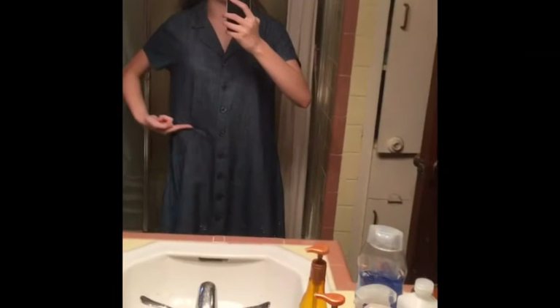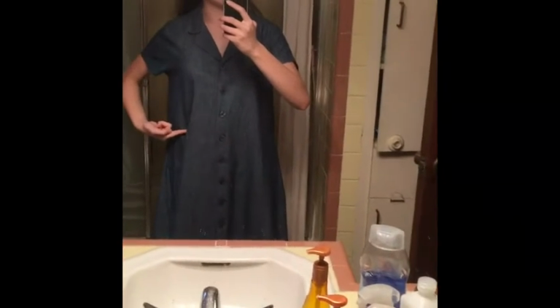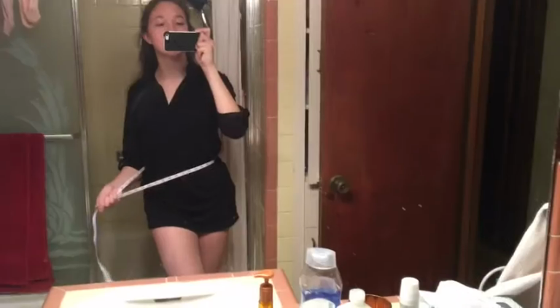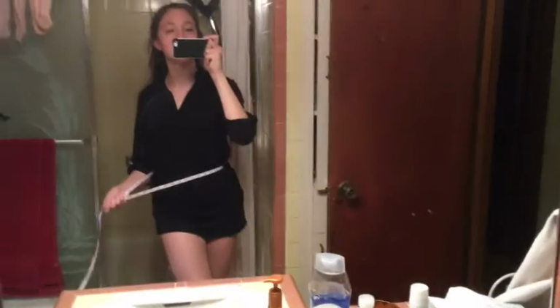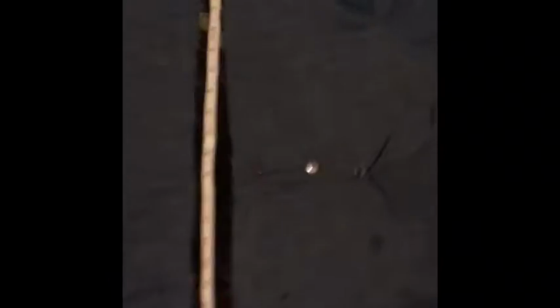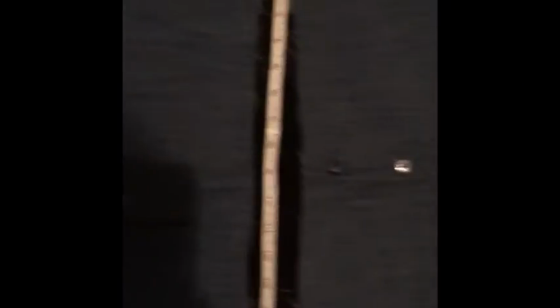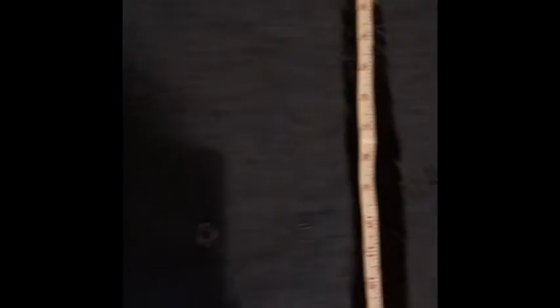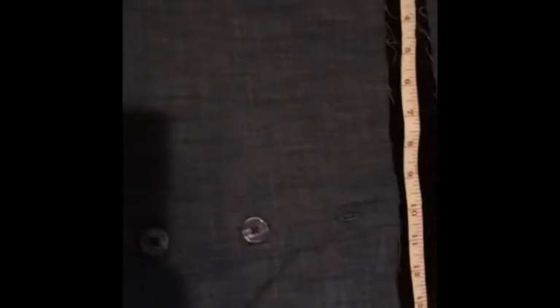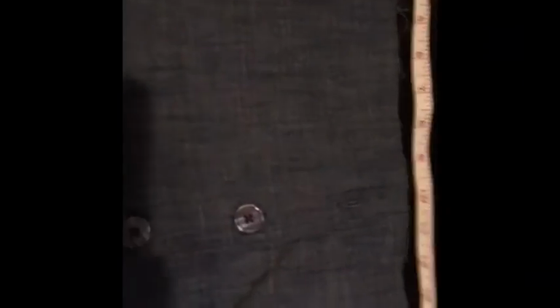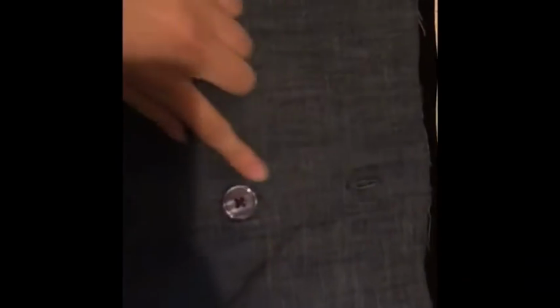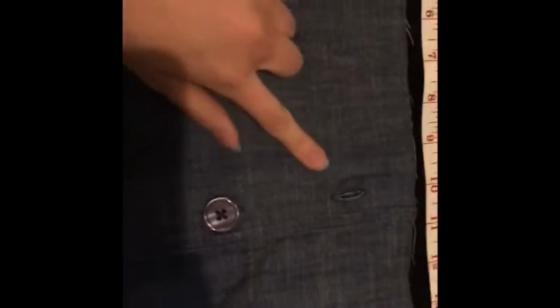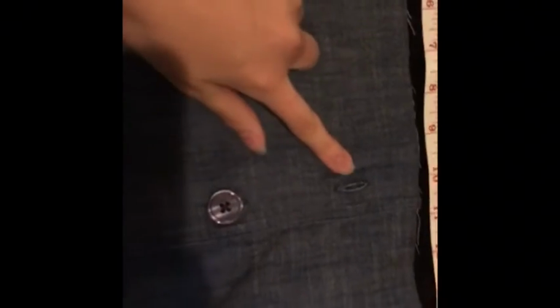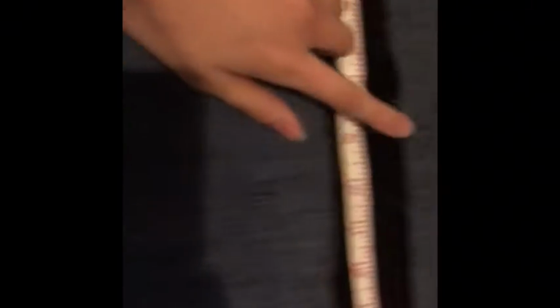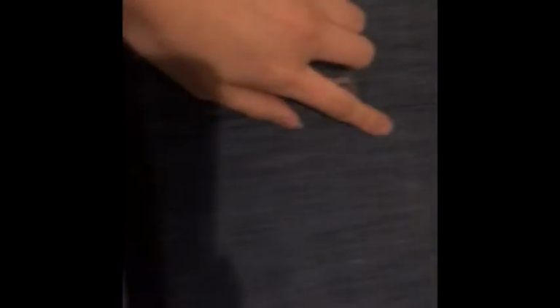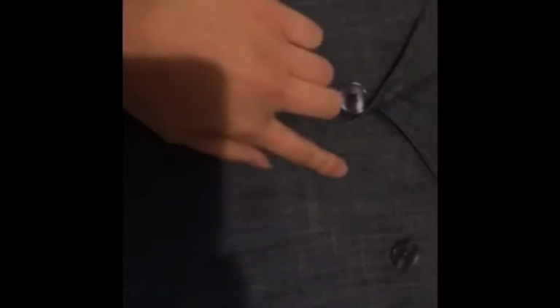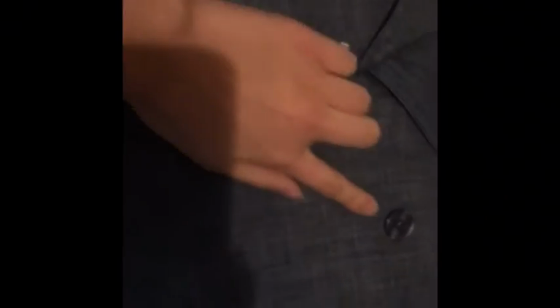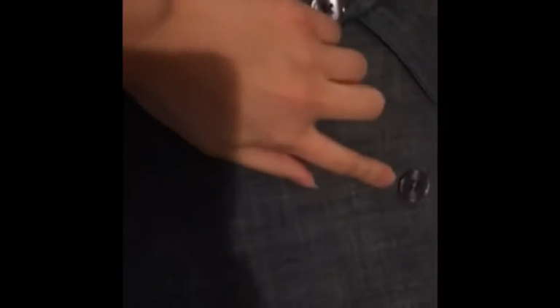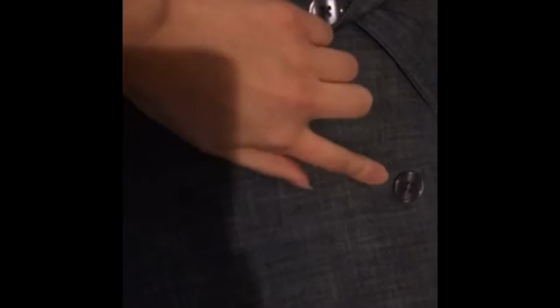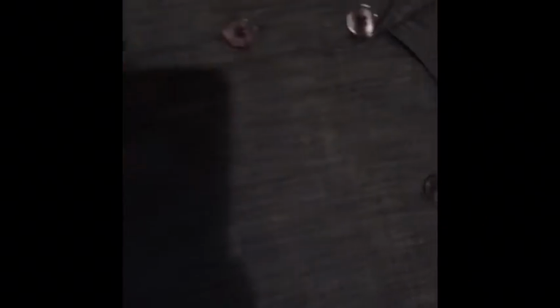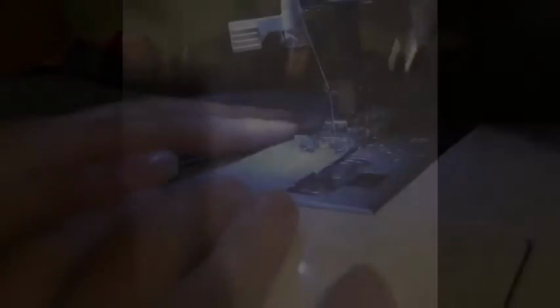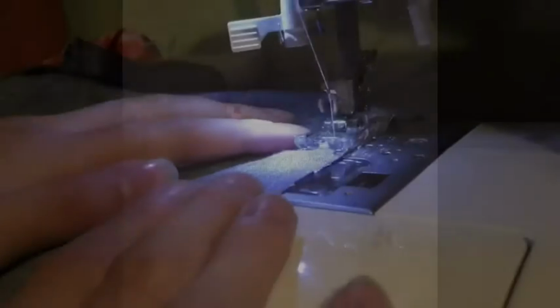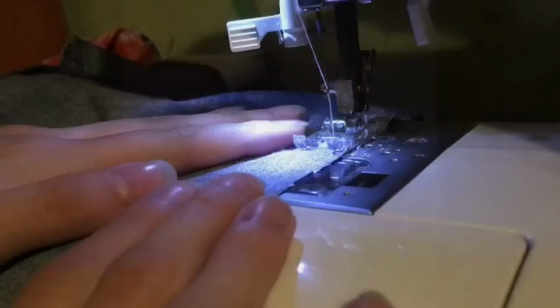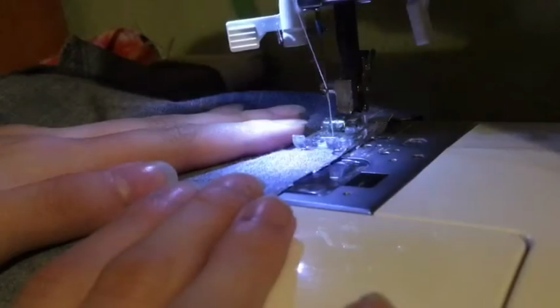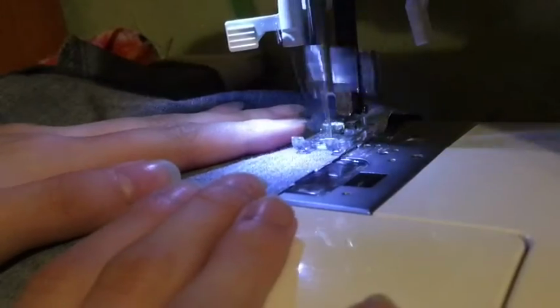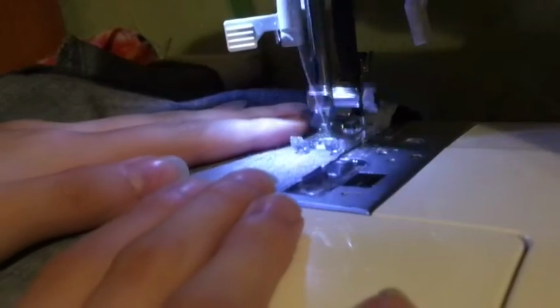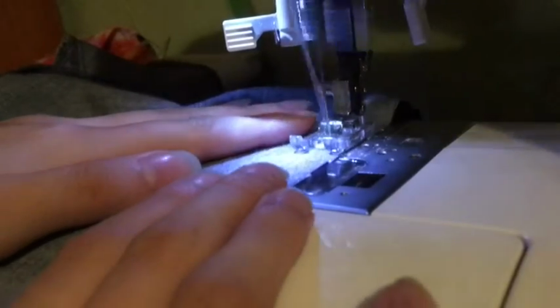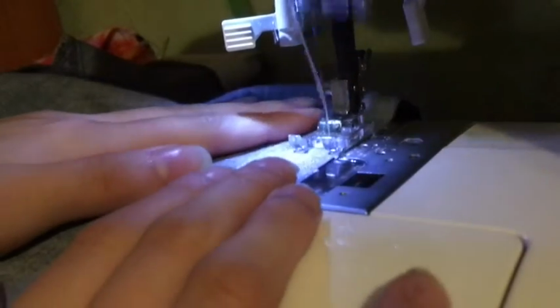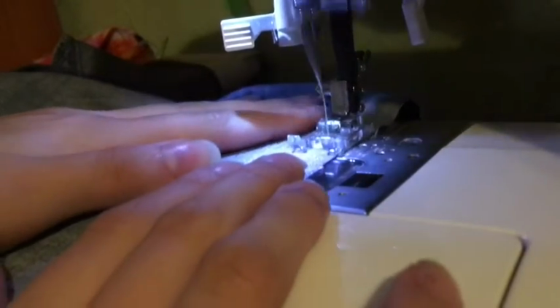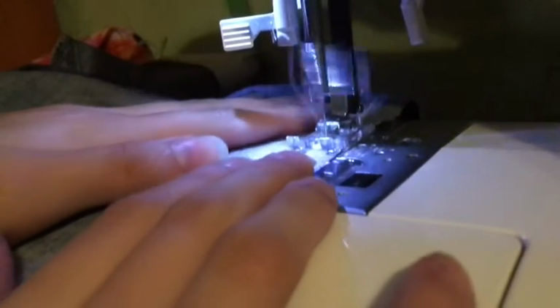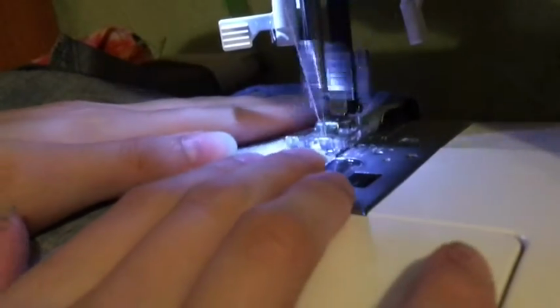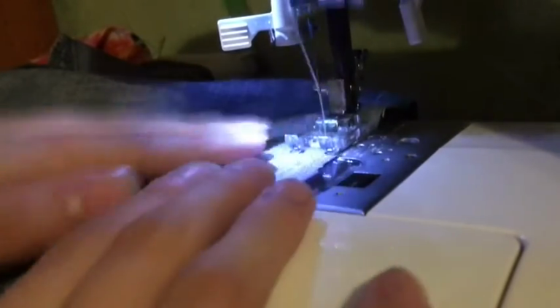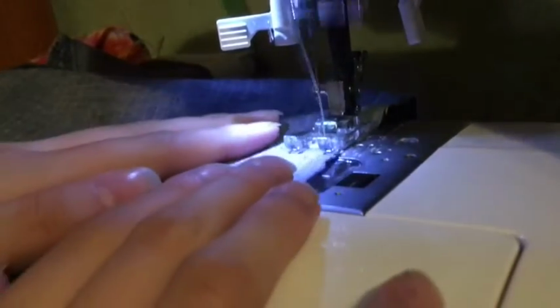Cut somewhere in this area. Measure yourself. Take one of the buttons off the top of the waist and don't lose it. Also cut a strip of fabric a few inches wide from the waist and save it for later.